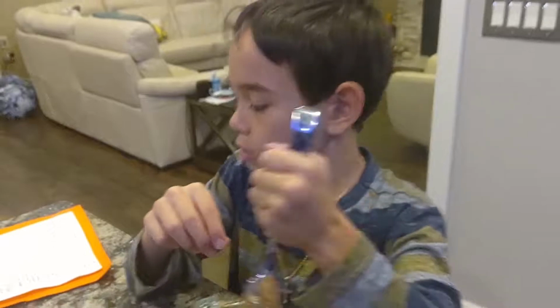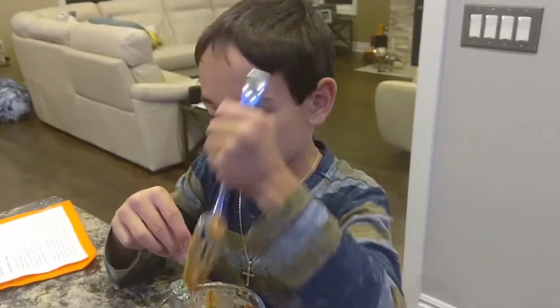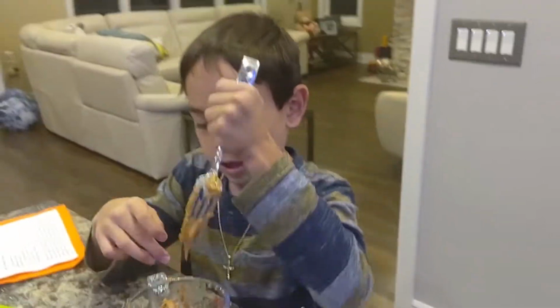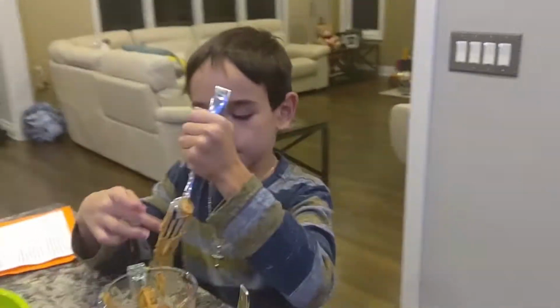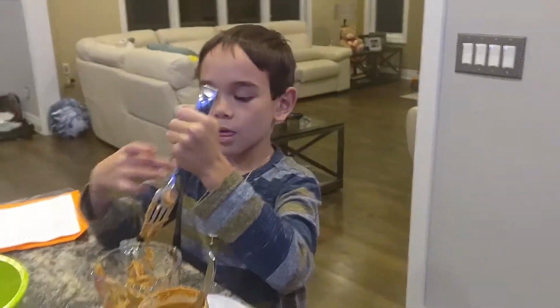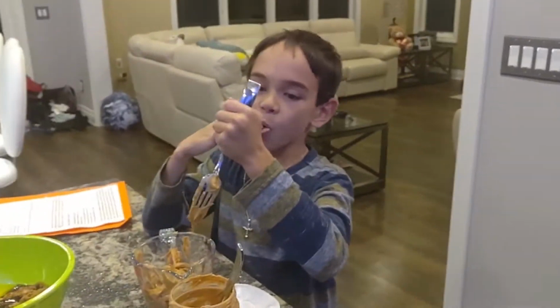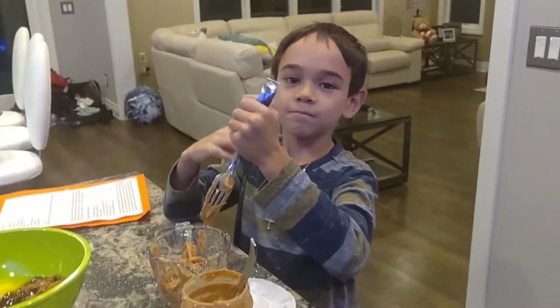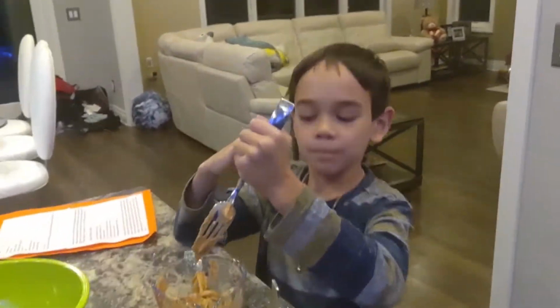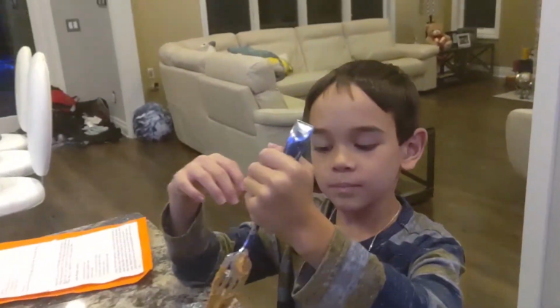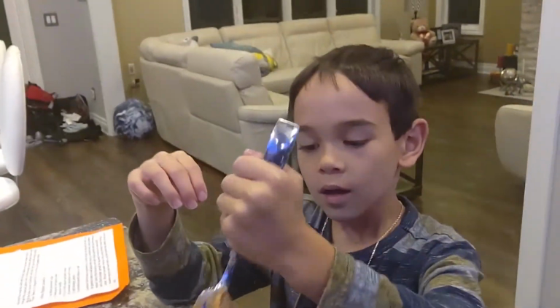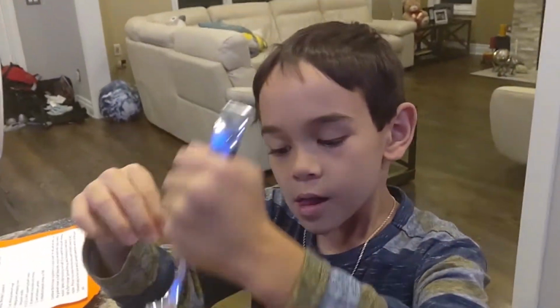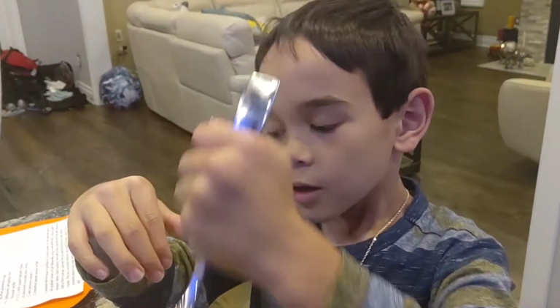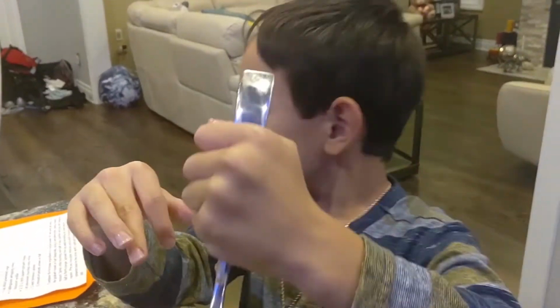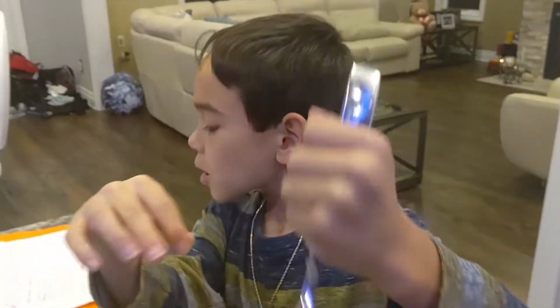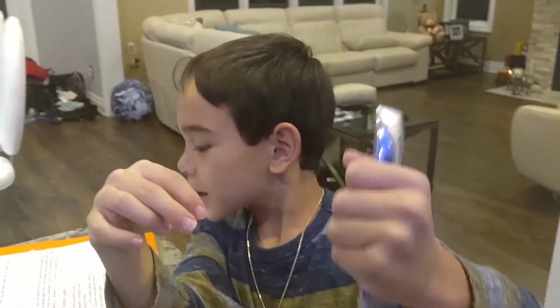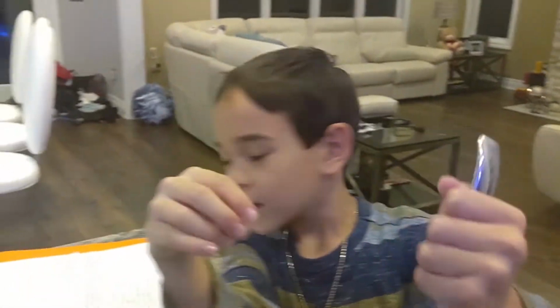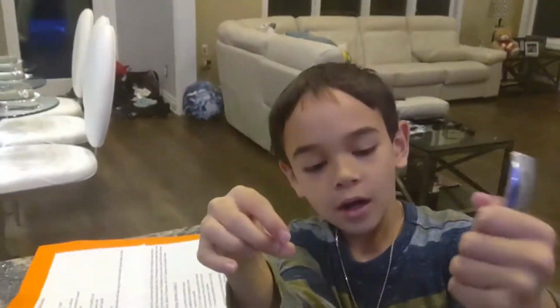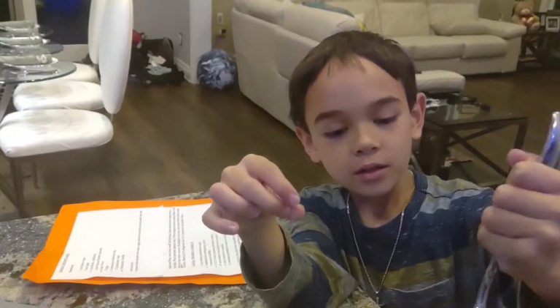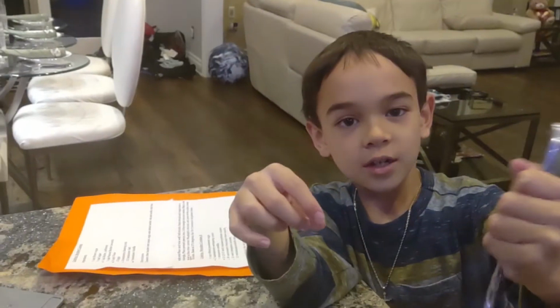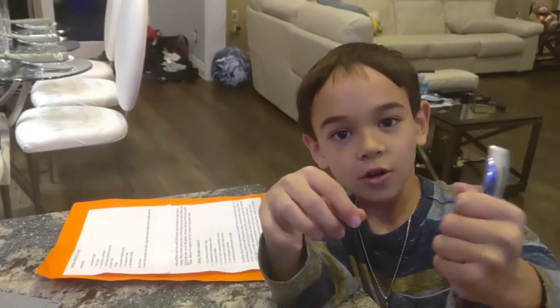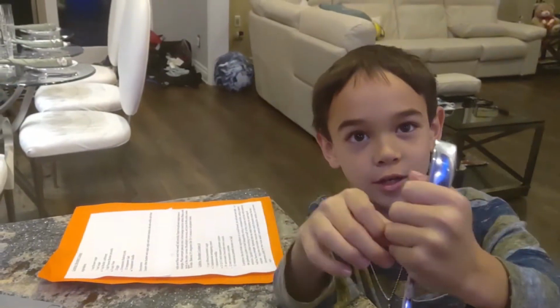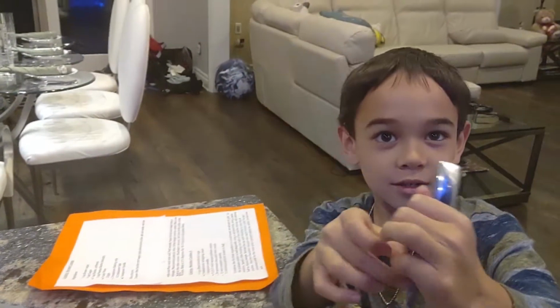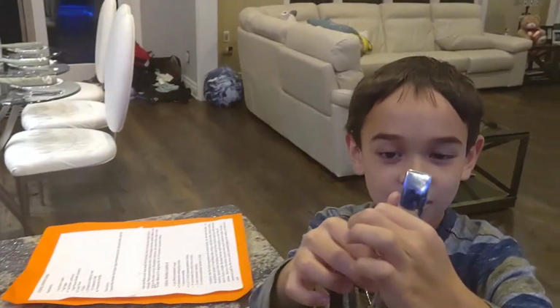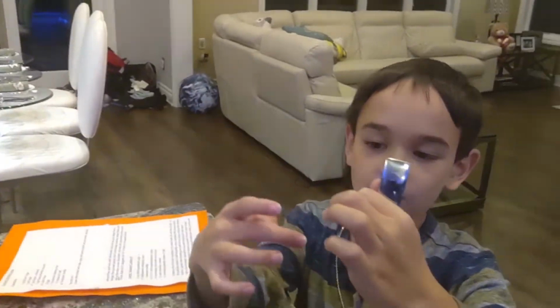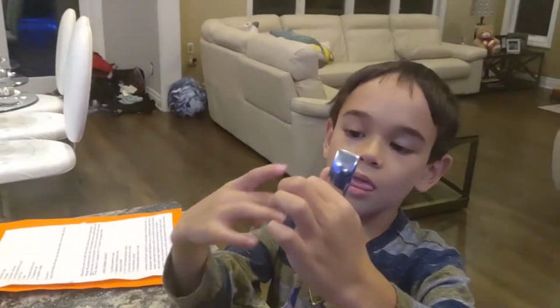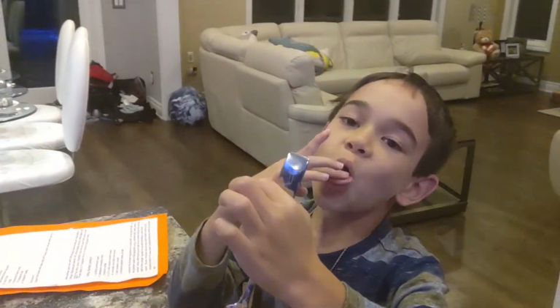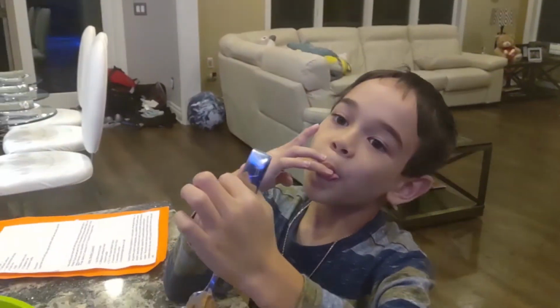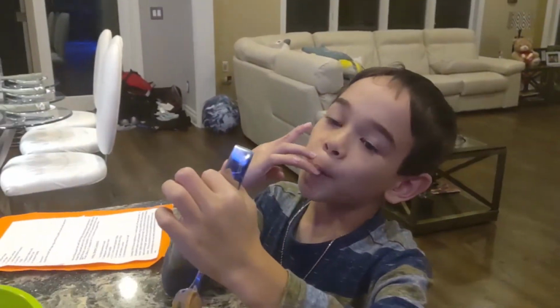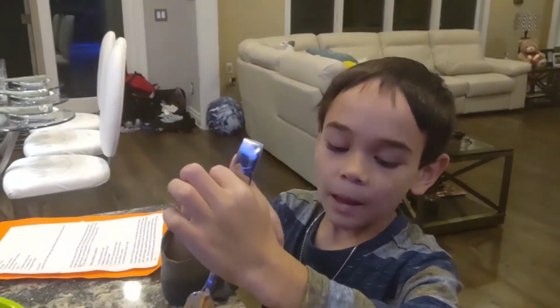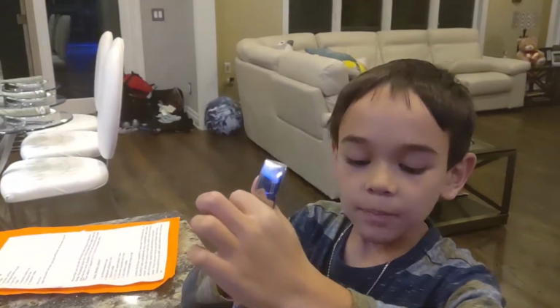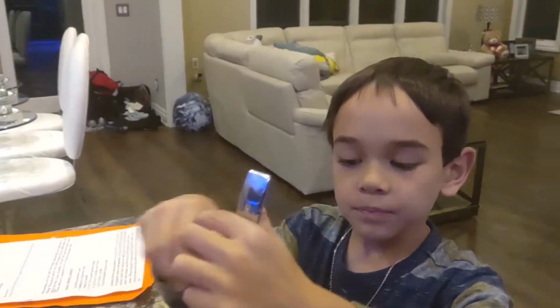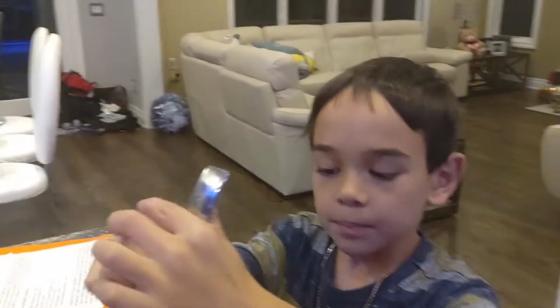We are doing cooking with Giovanni today. Giovanni, what are we making? We are making deer cookies. Alright, we're going to surprise your teacher tomorrow. Awesome.